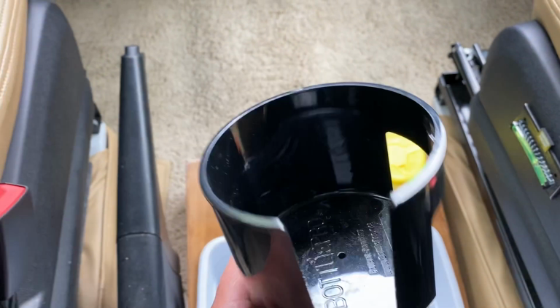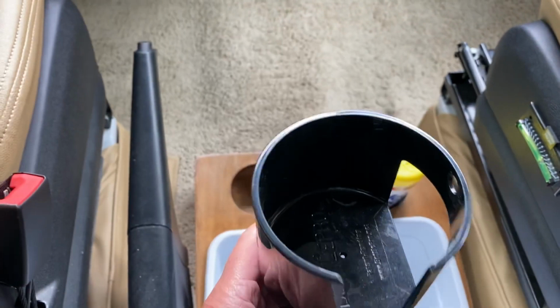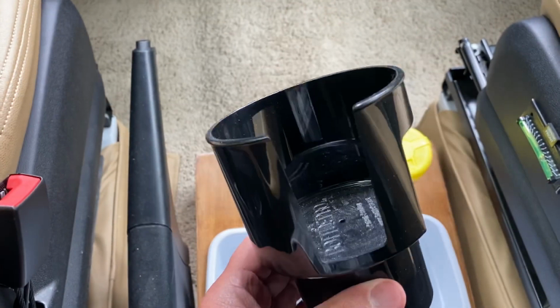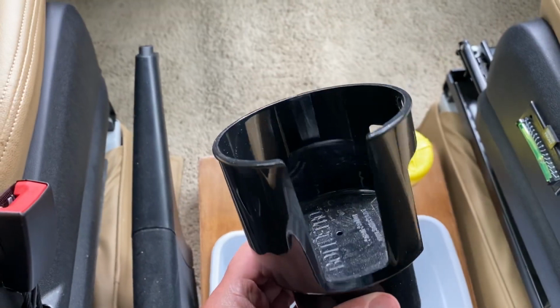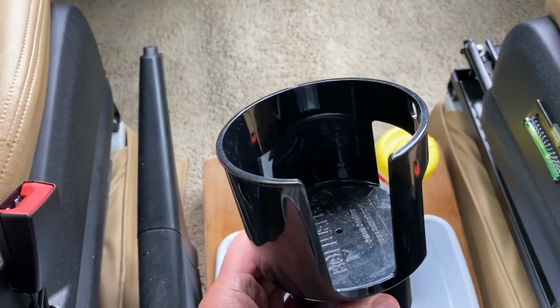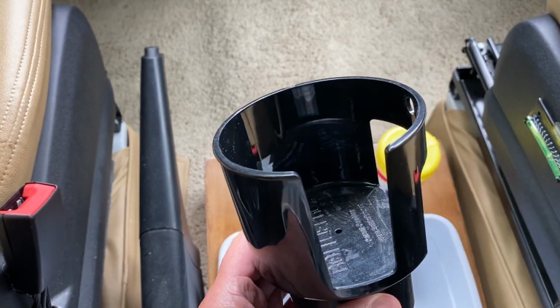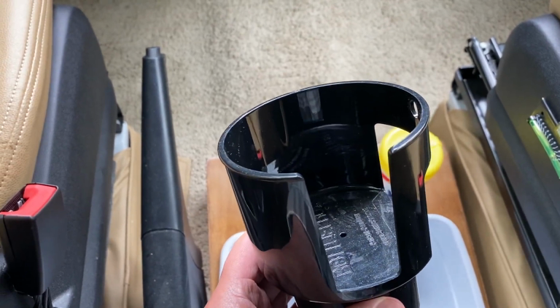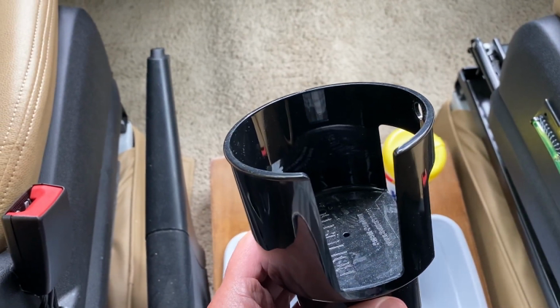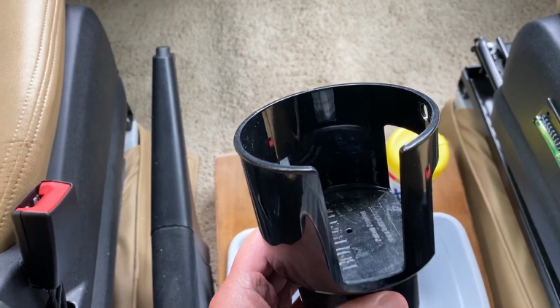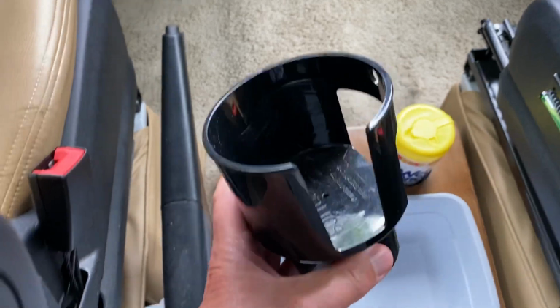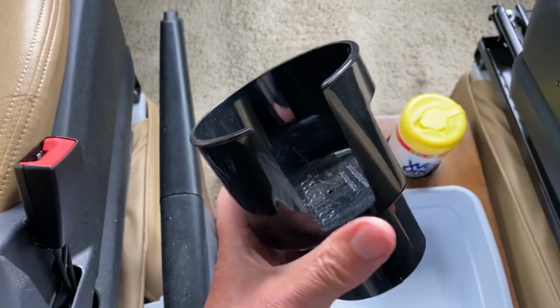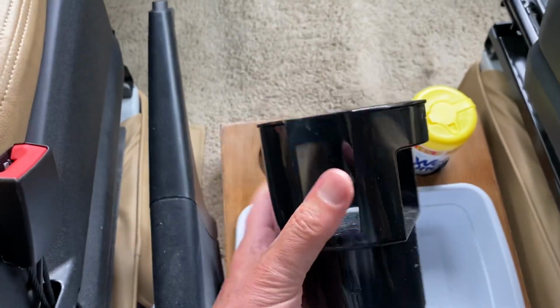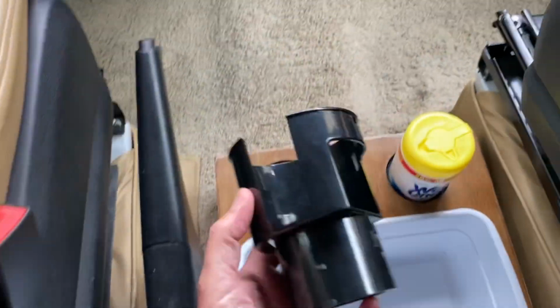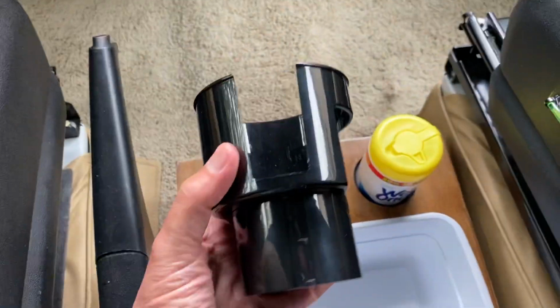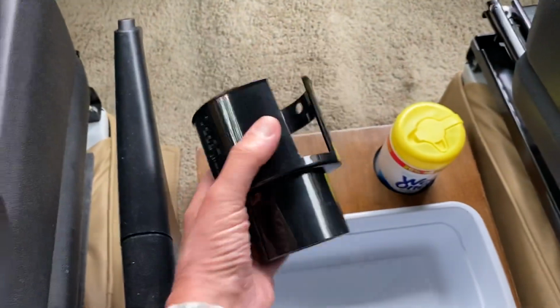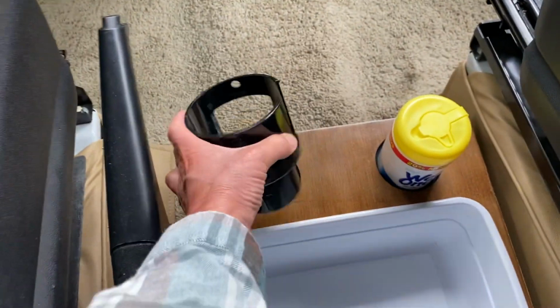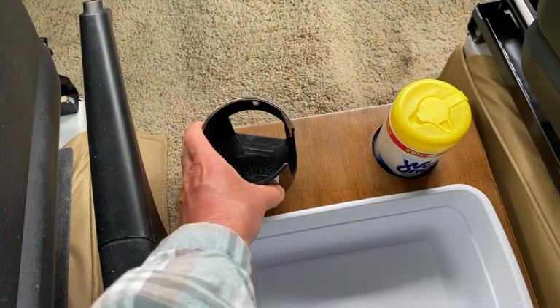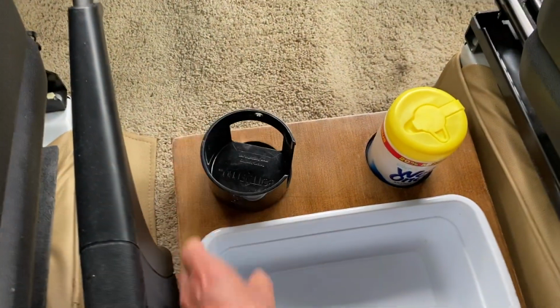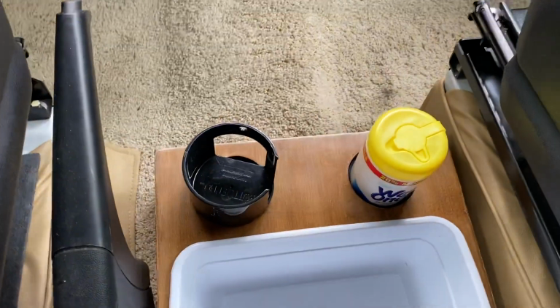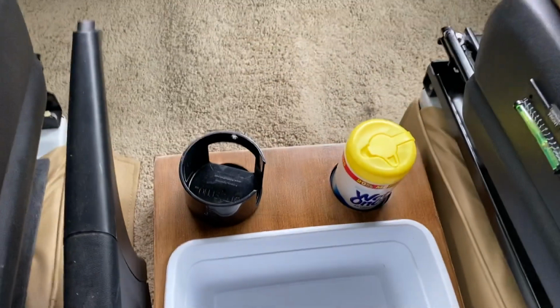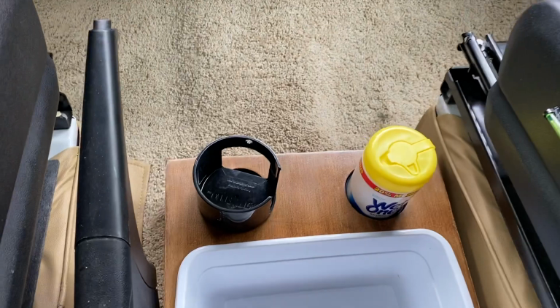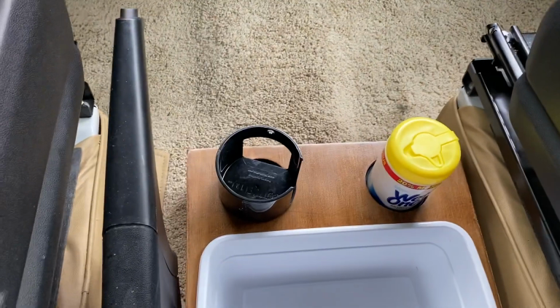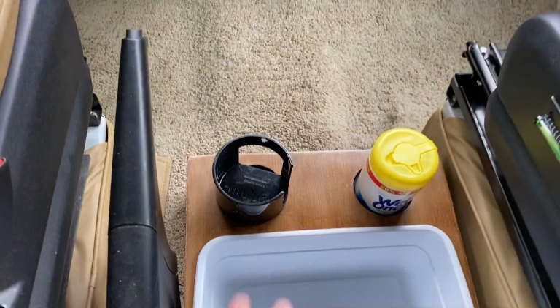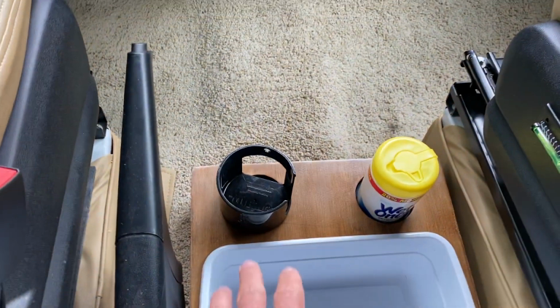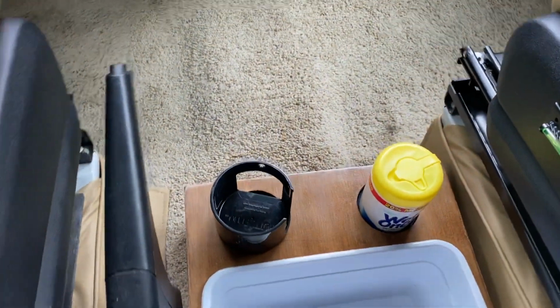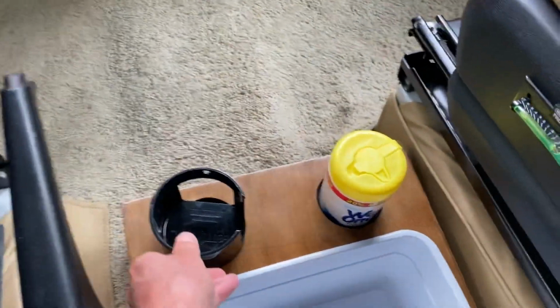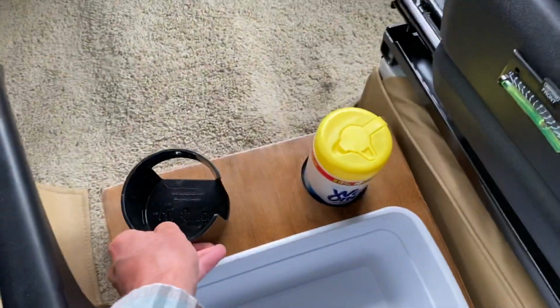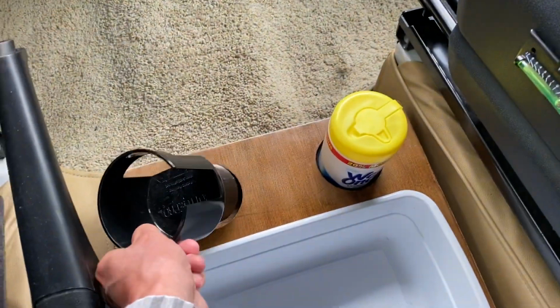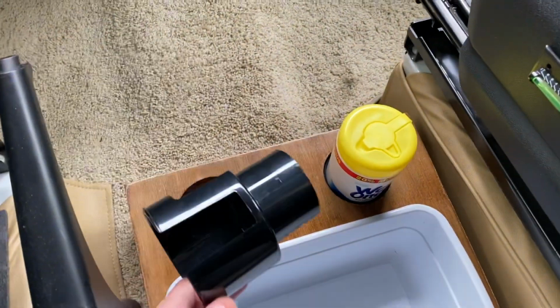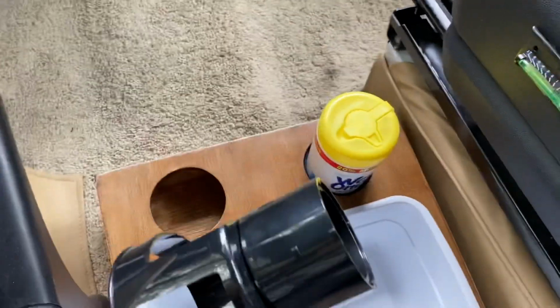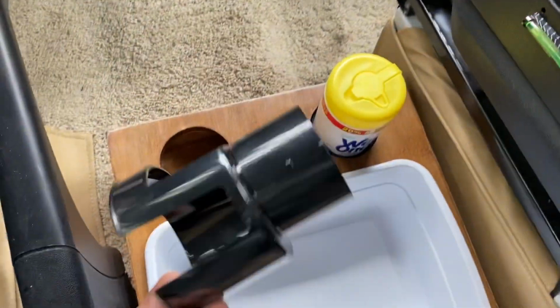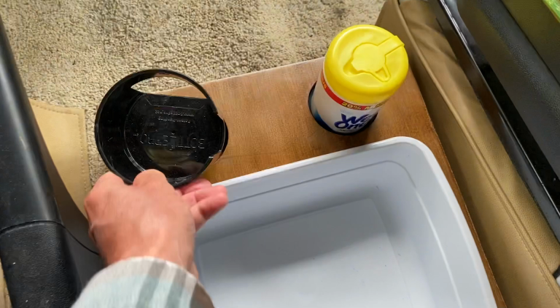This particular cup holder — you can put a regular coffee mug in there and it fits right in. So if you have a big mug you can use that, and if you have a smaller mug you just switch the sizes out.